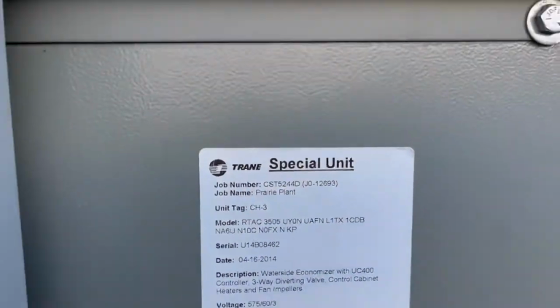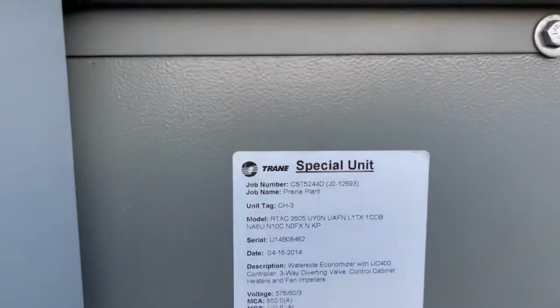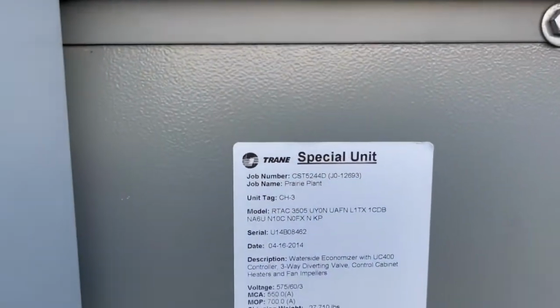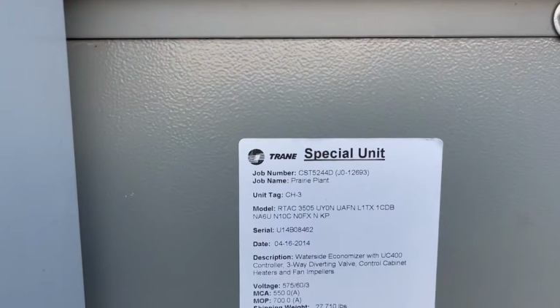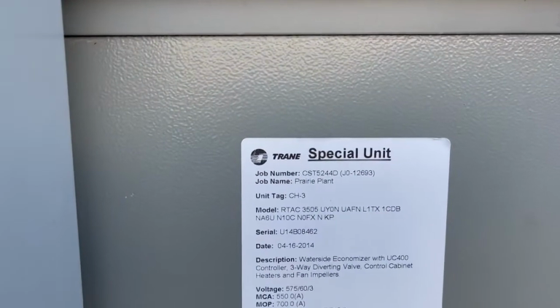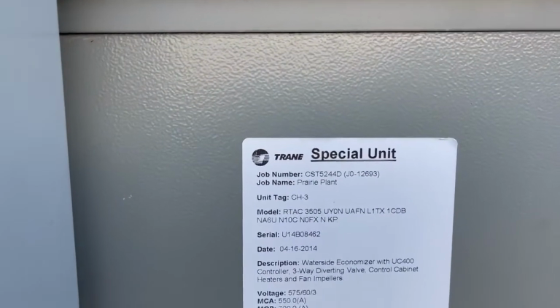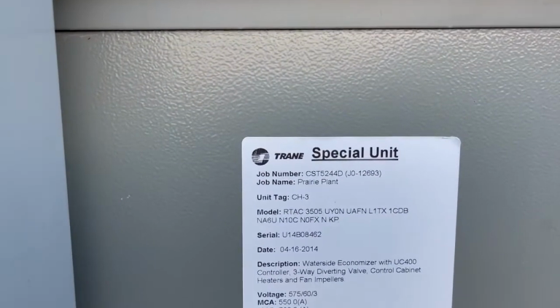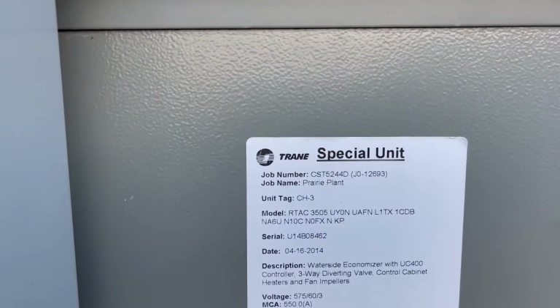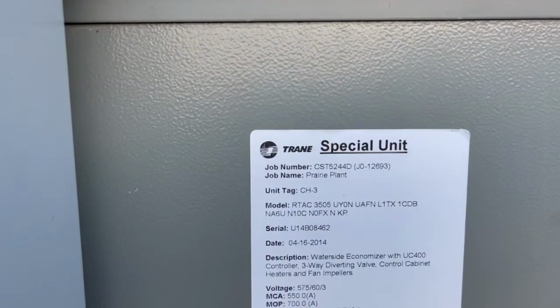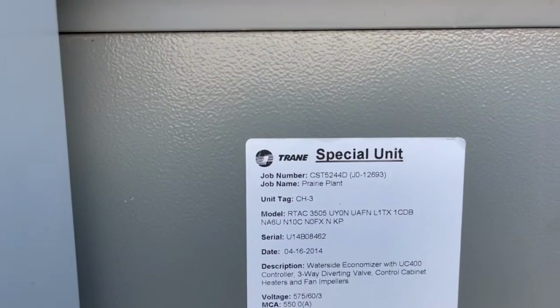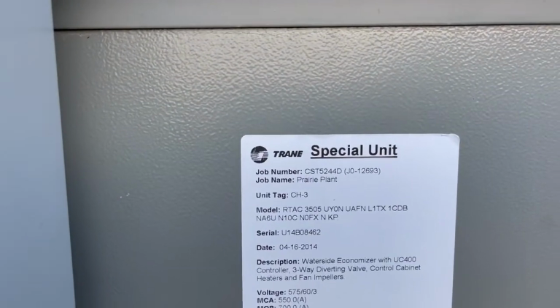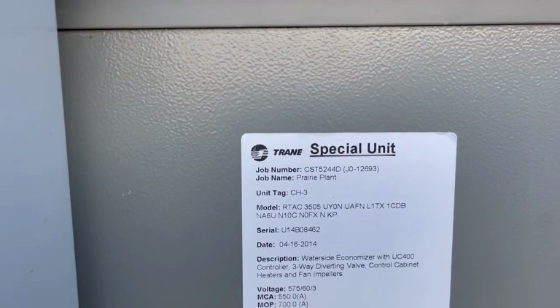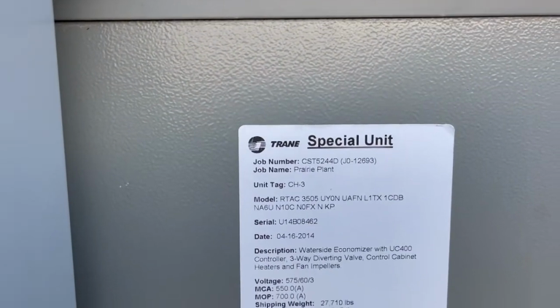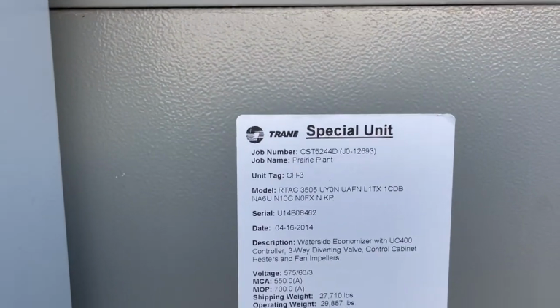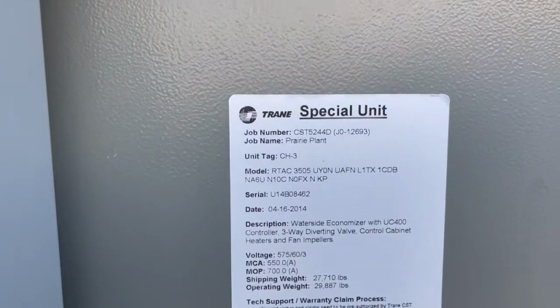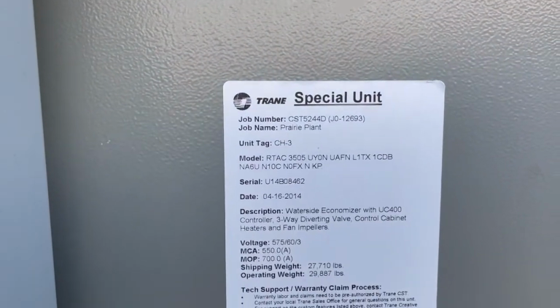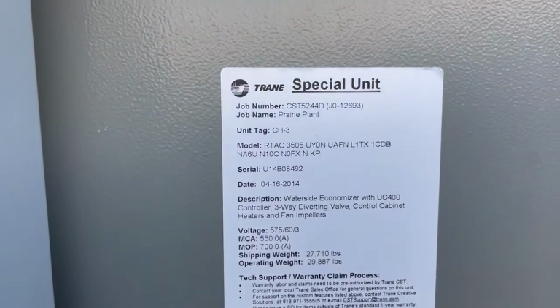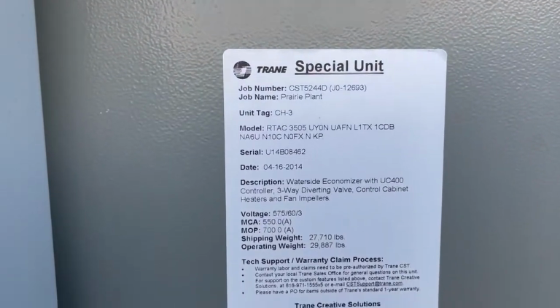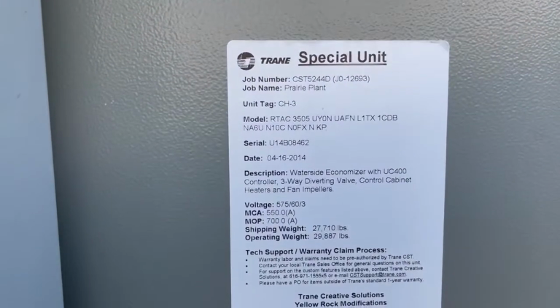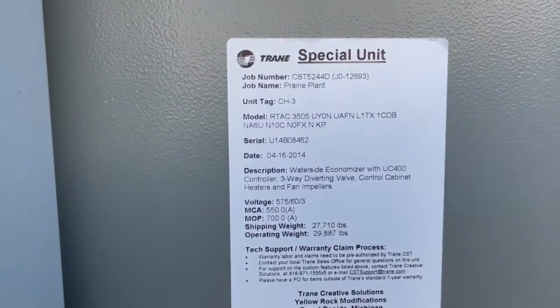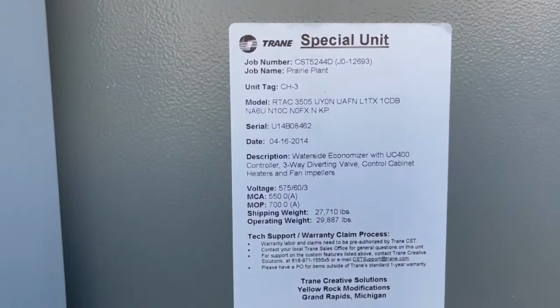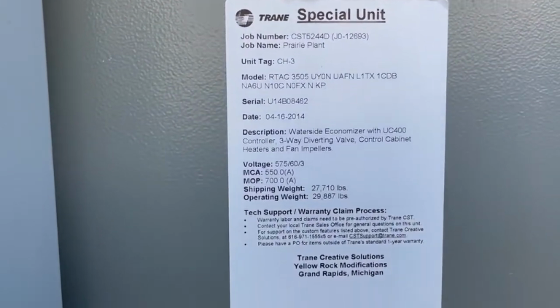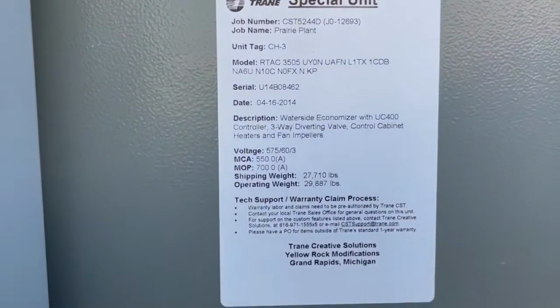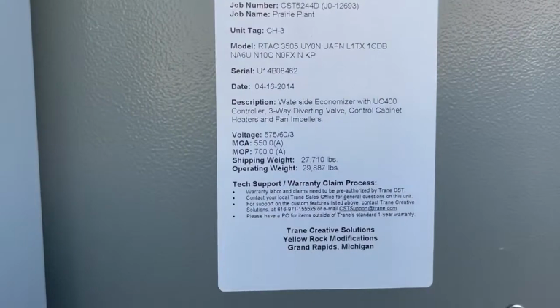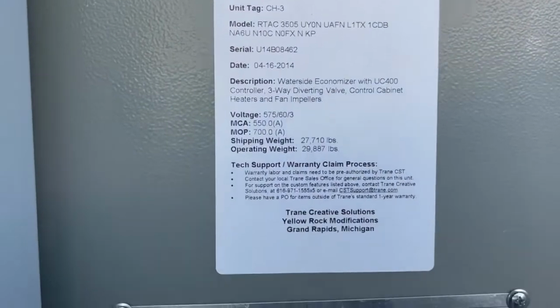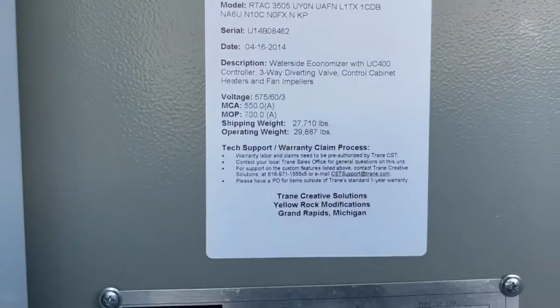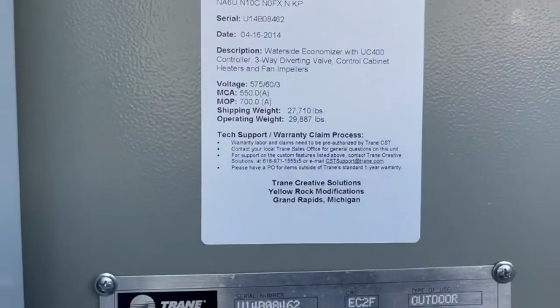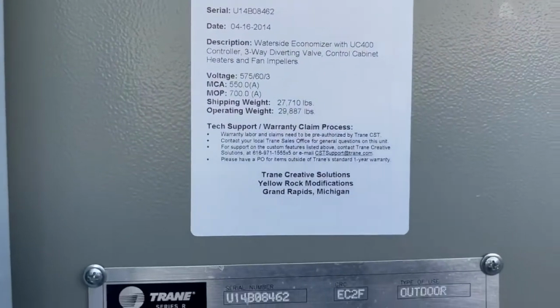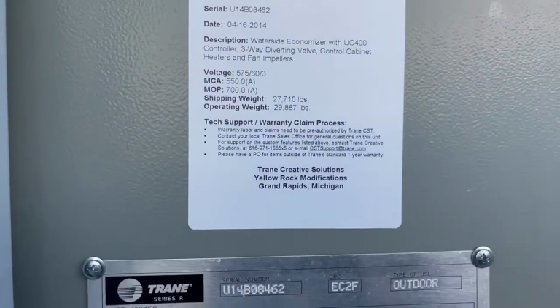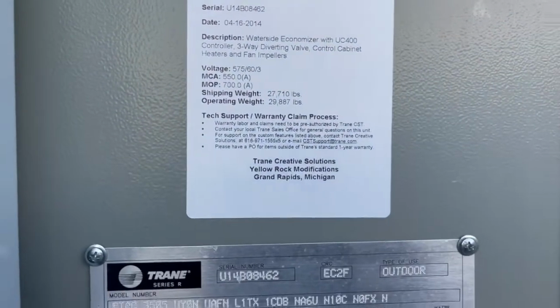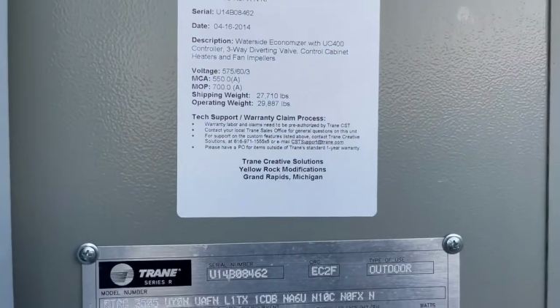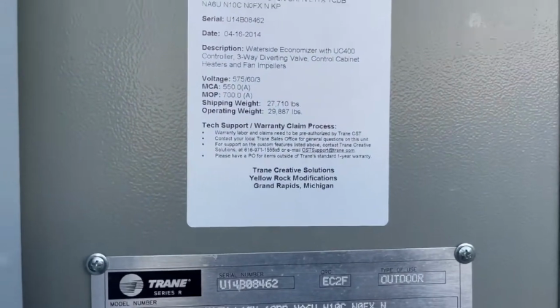There's the special unit number. It was for Prairie Plant here in Saskatchewan.